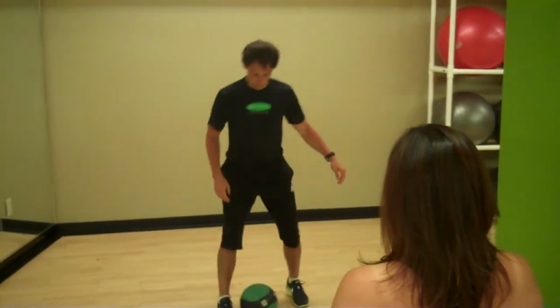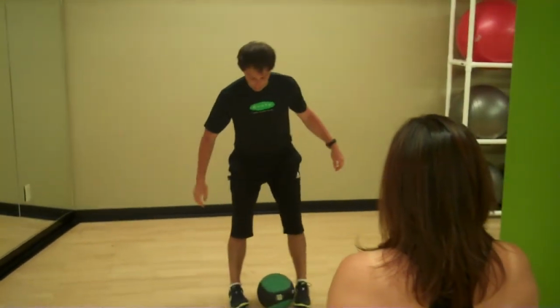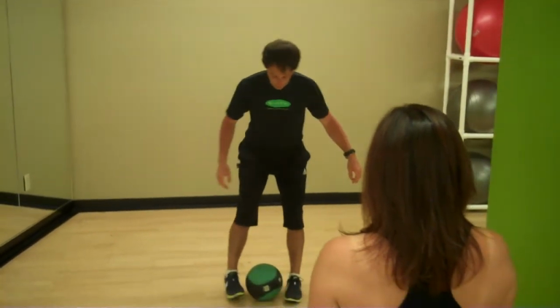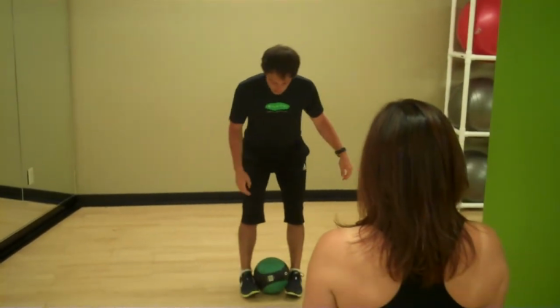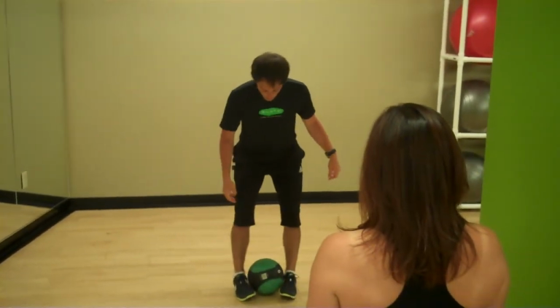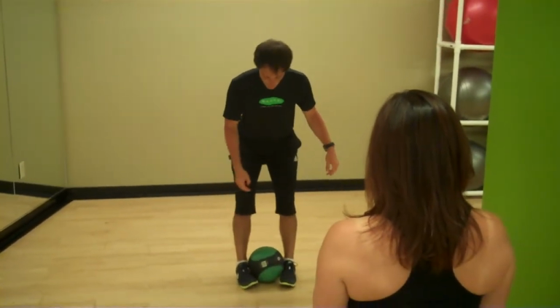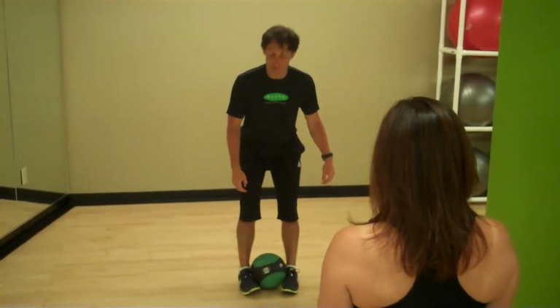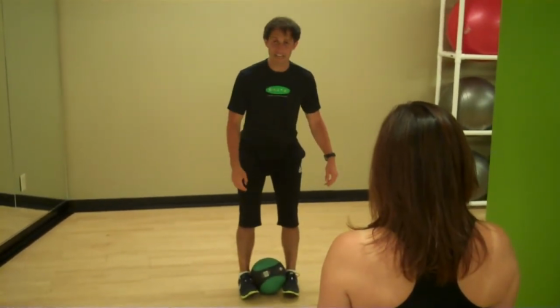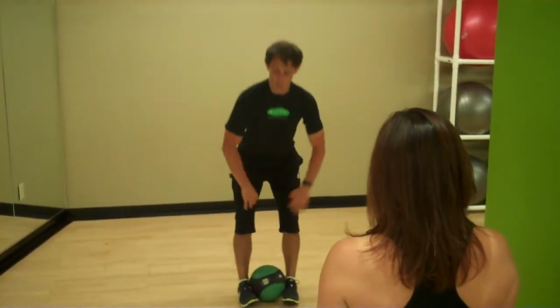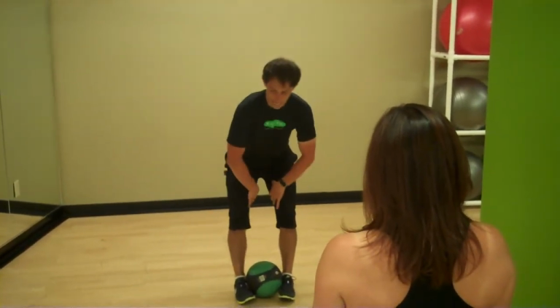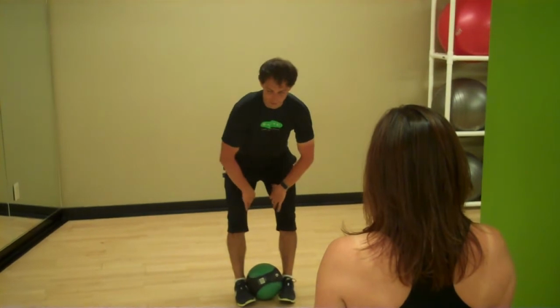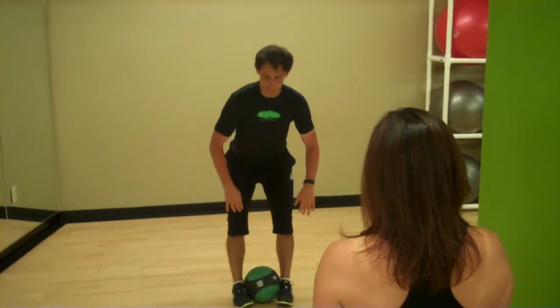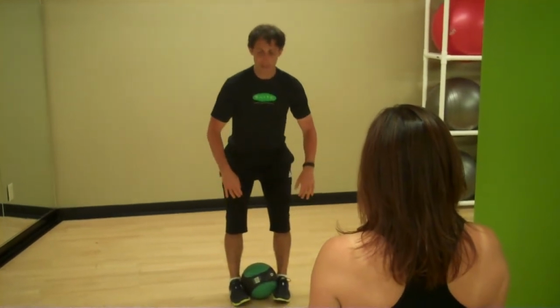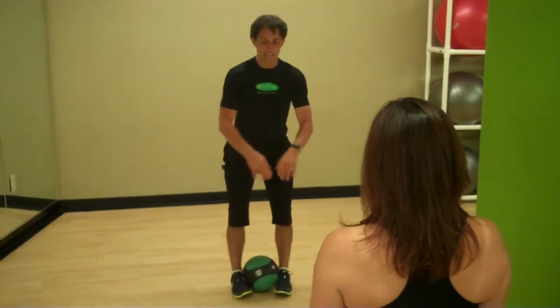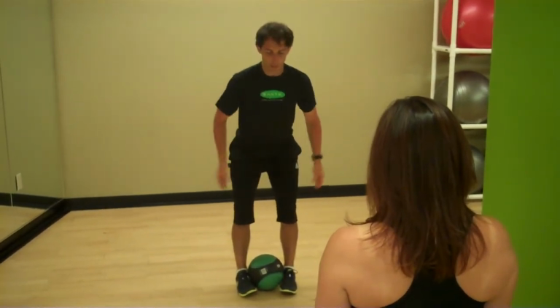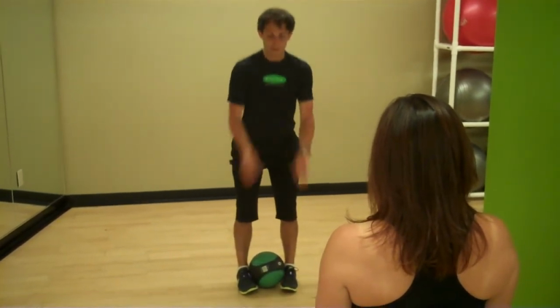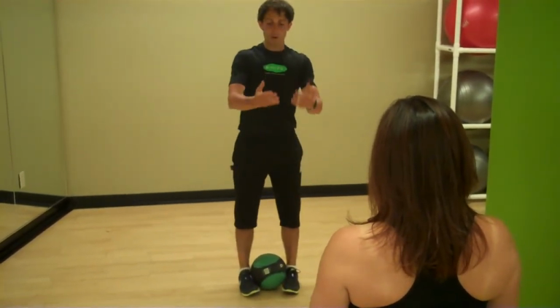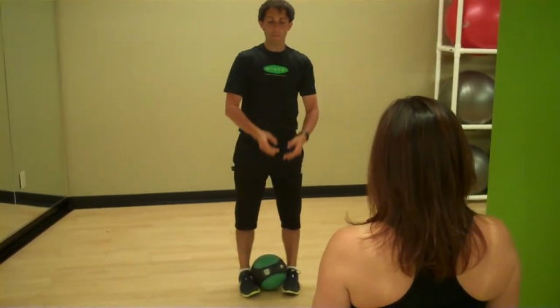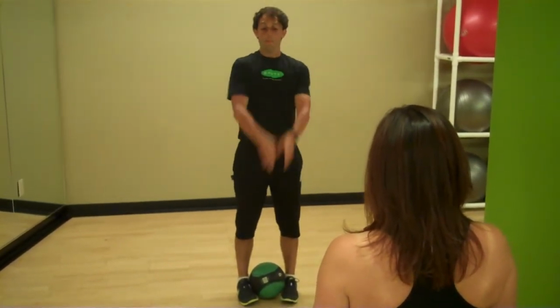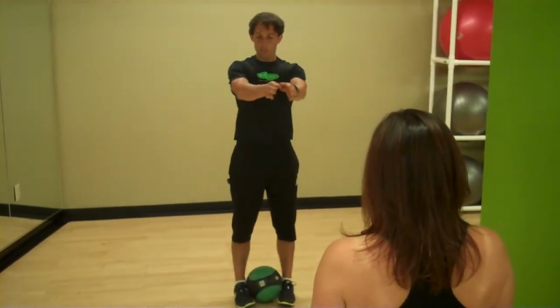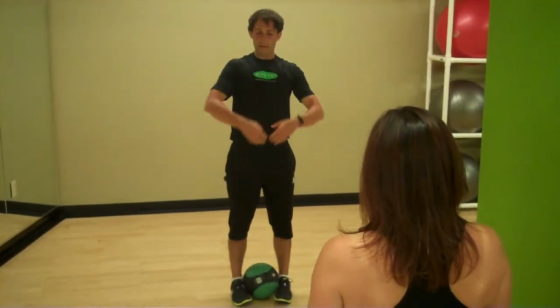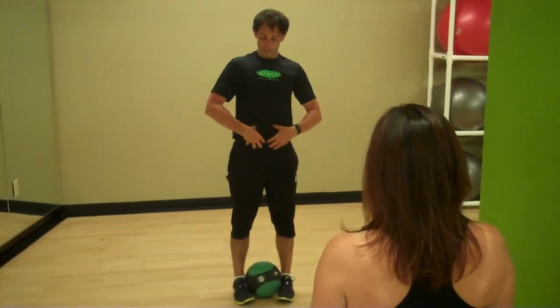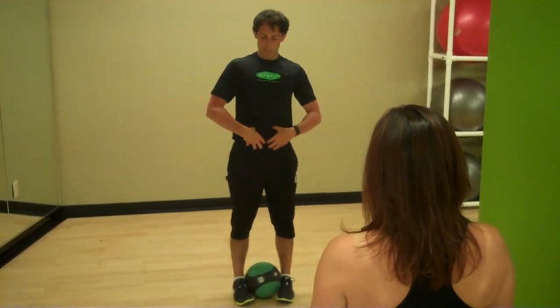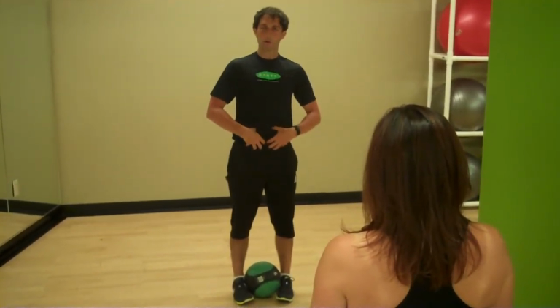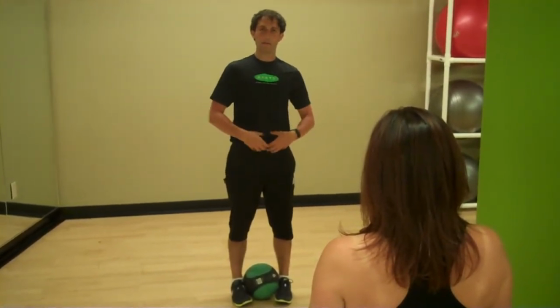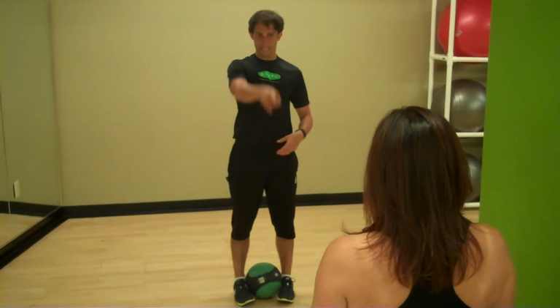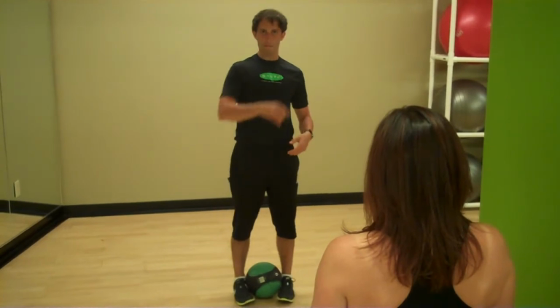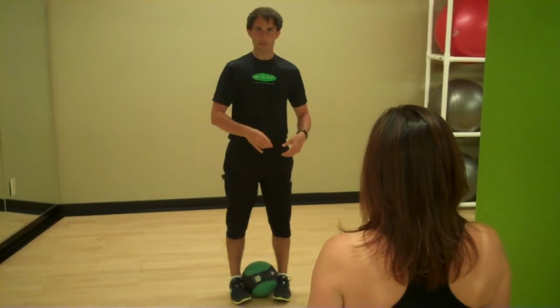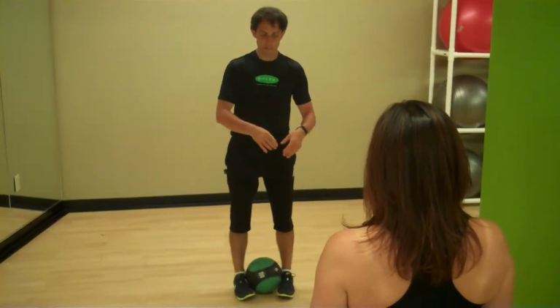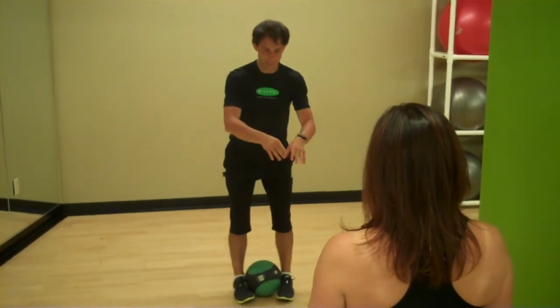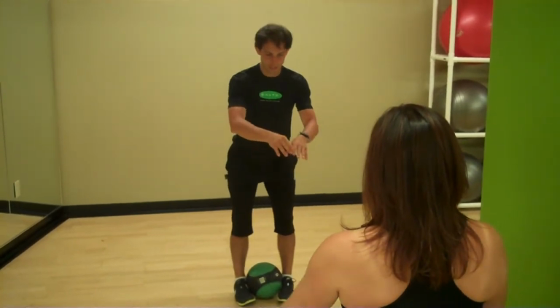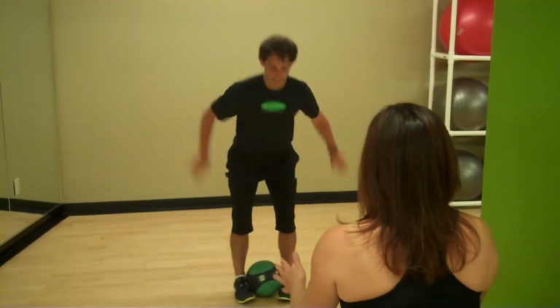We're going to start by squeezing this ball with our inner thighs, really activate through those inner thighs, and then we're going to flip this ball up. Point your toes out and squeeze through your lower abdominals and get that ball into a trainer's hands just like this.